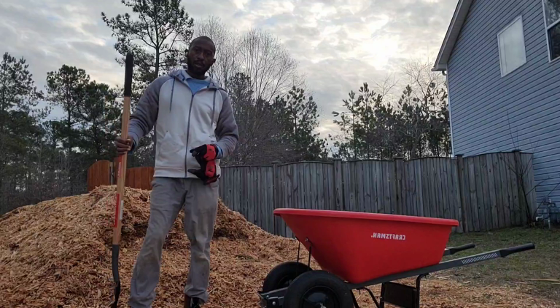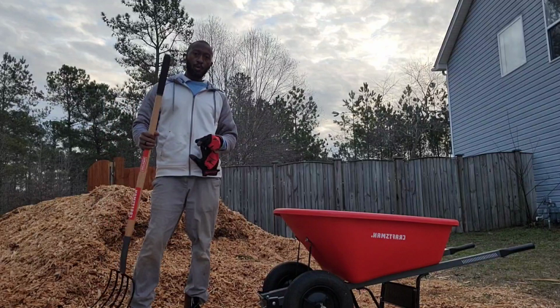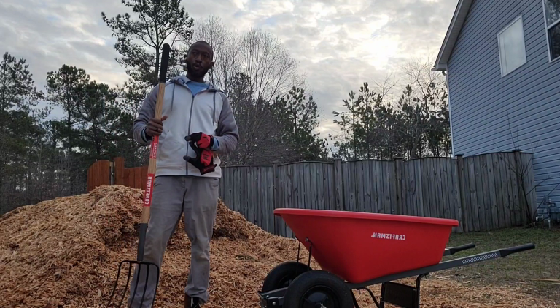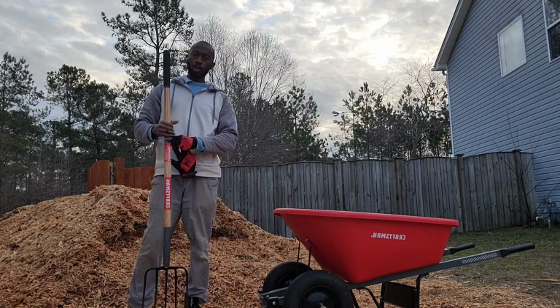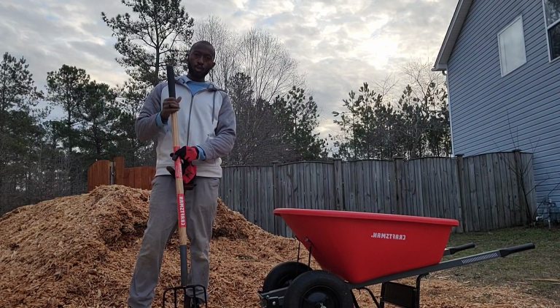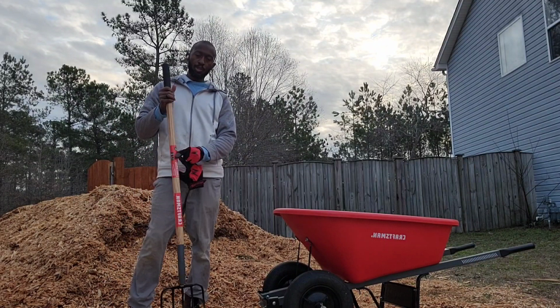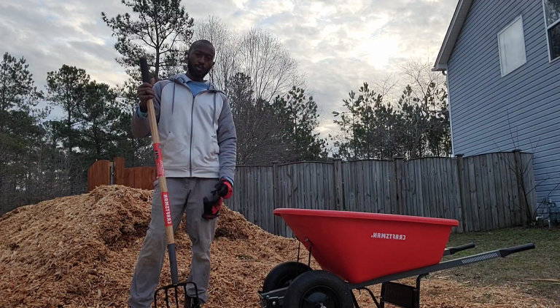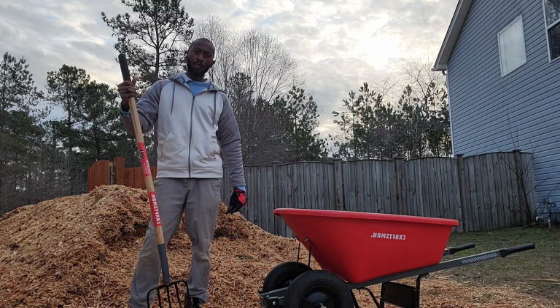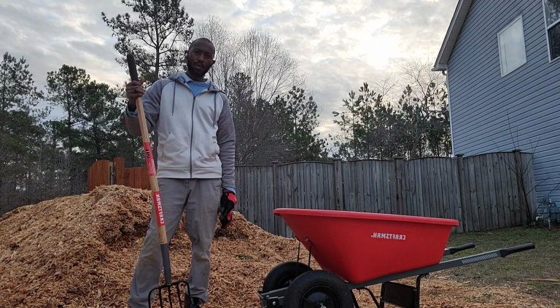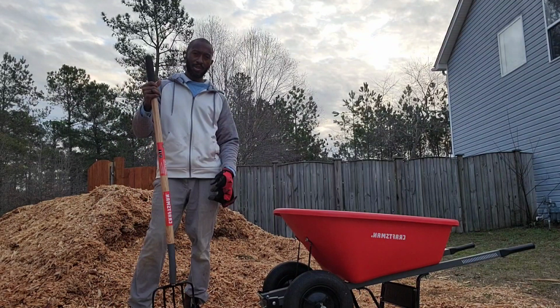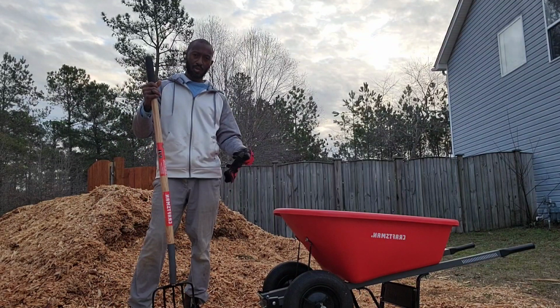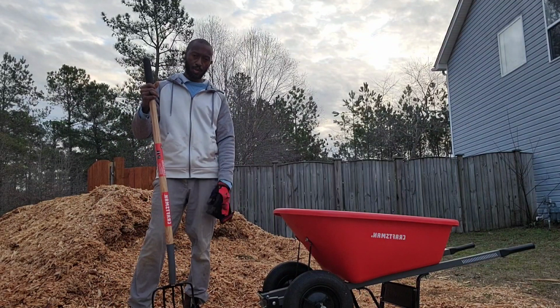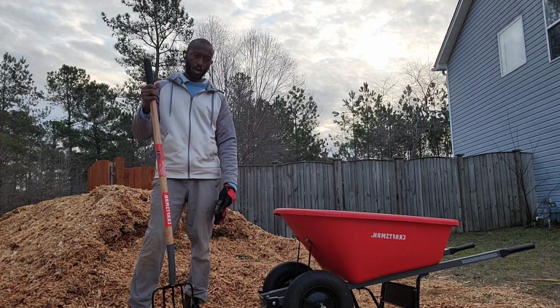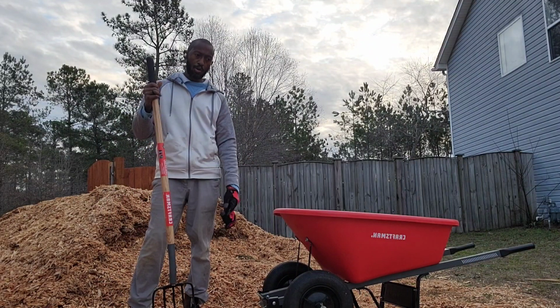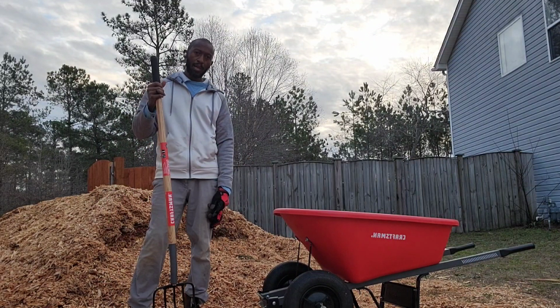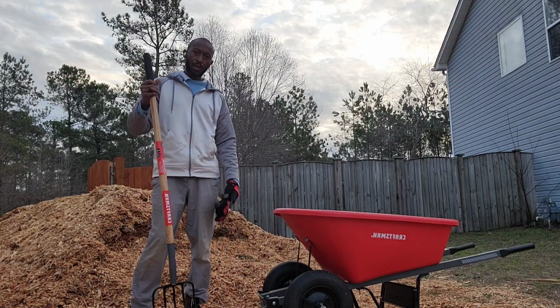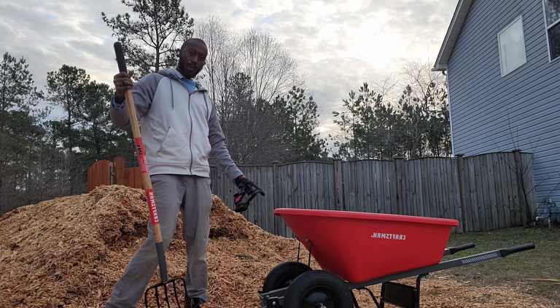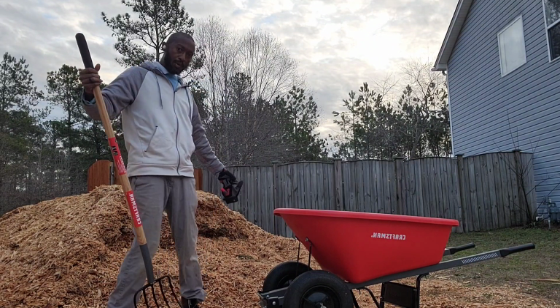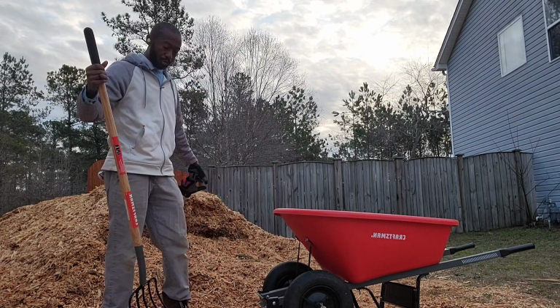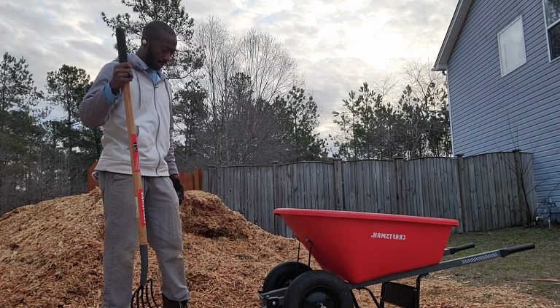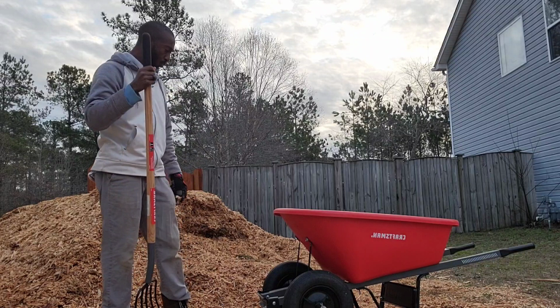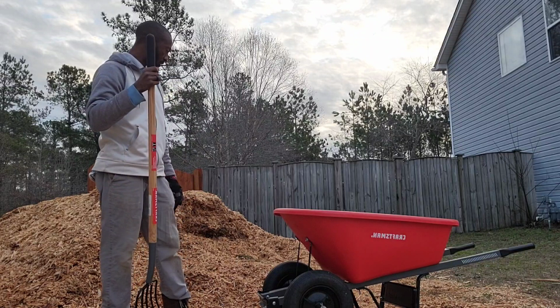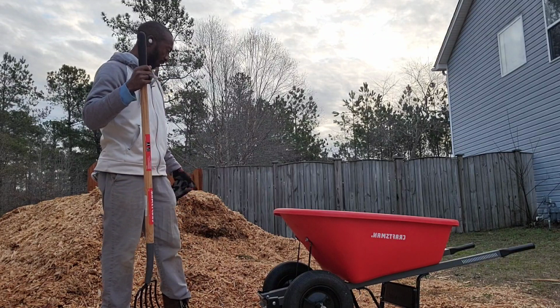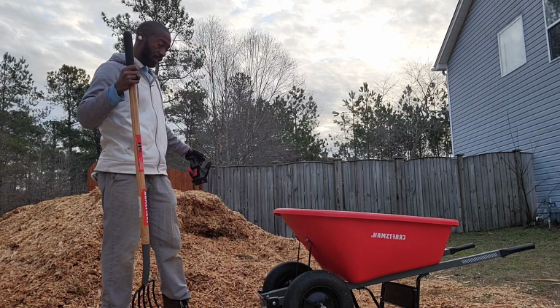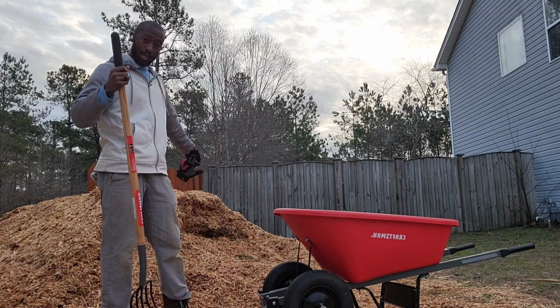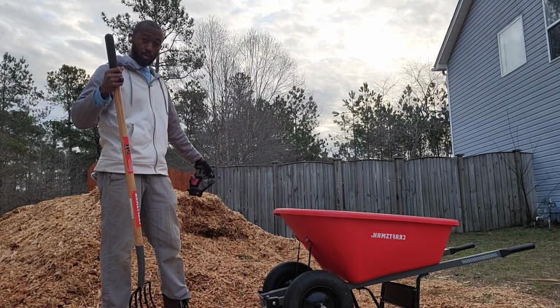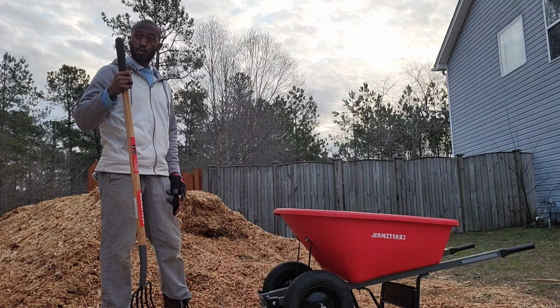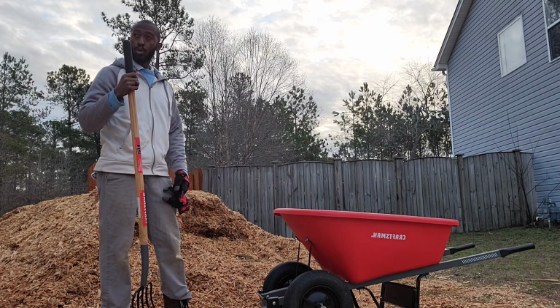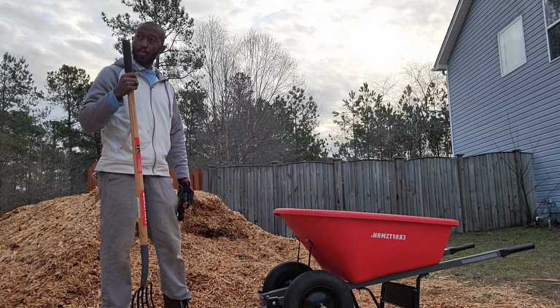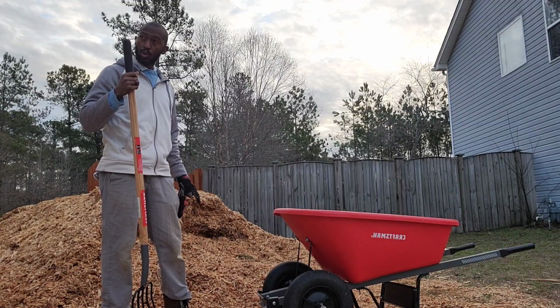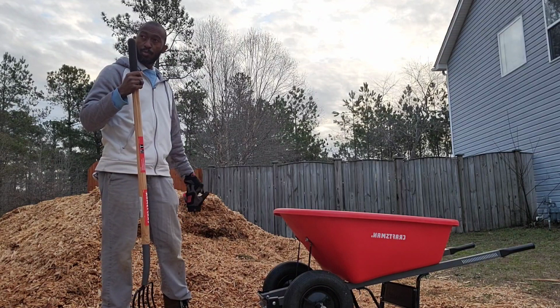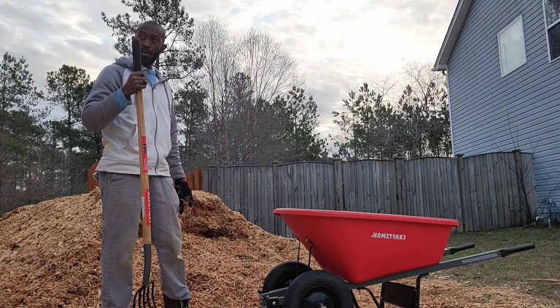Hey, what's going on YouTube? This is Bear Brown. Thanks for coming to my garden. Right behind me, I'm trying to move this huge wood chip pile.